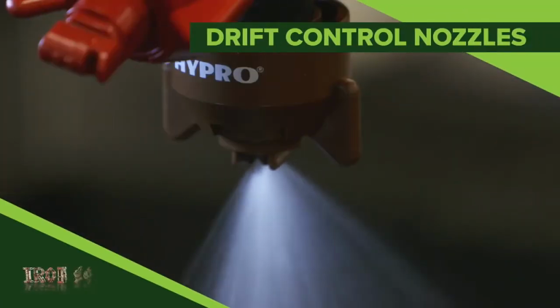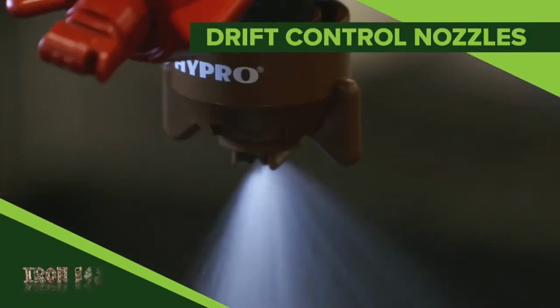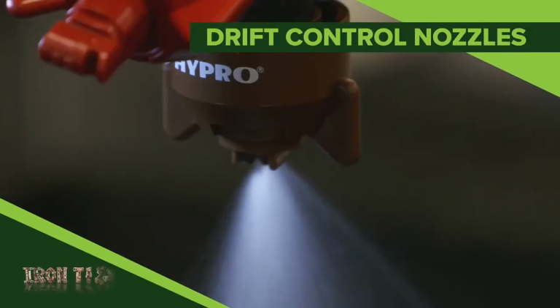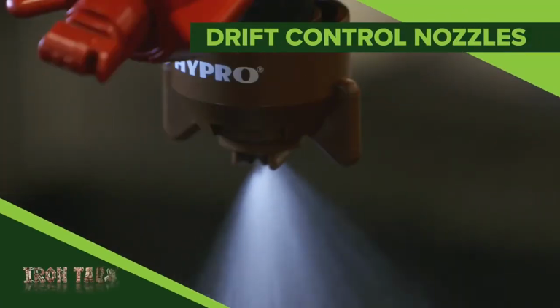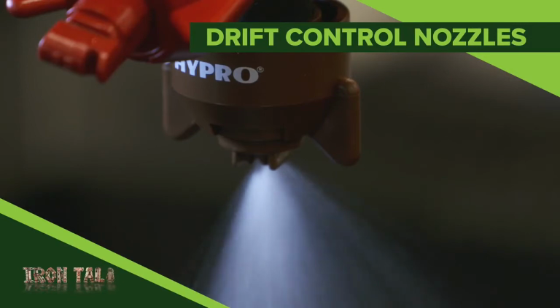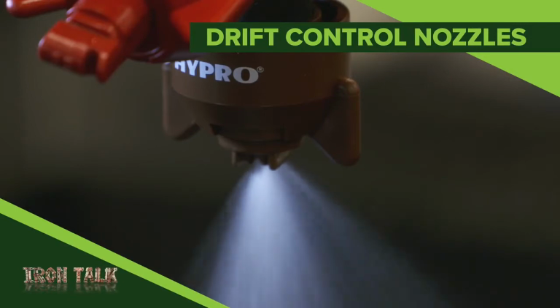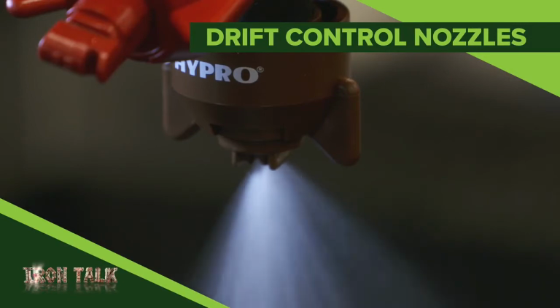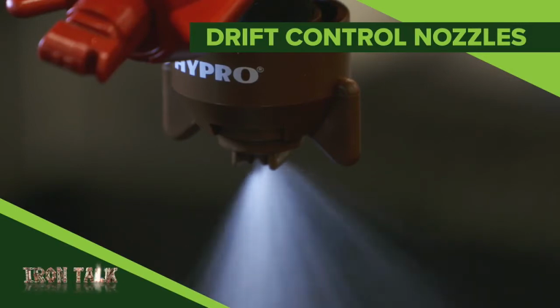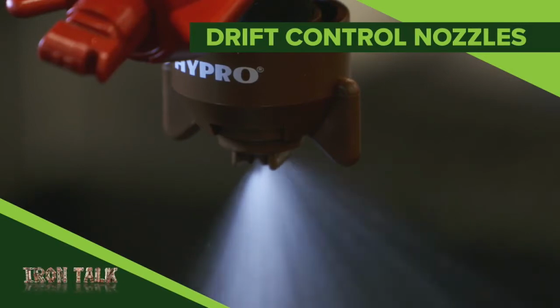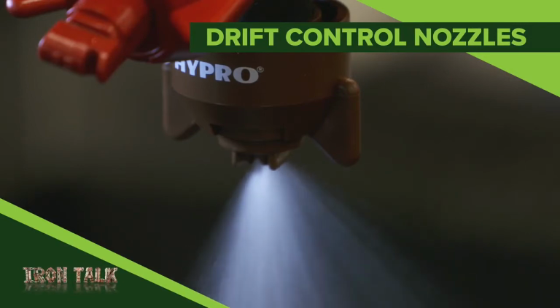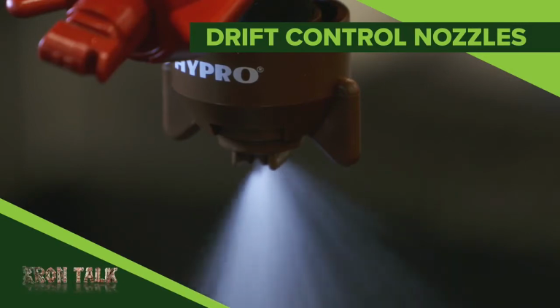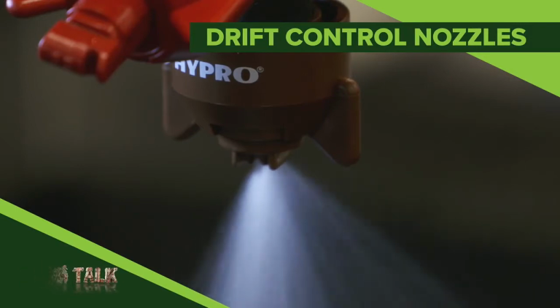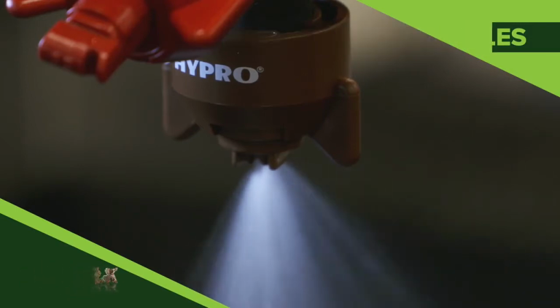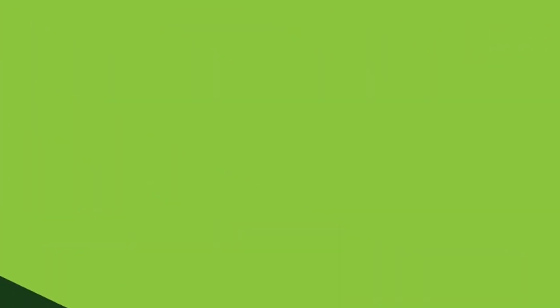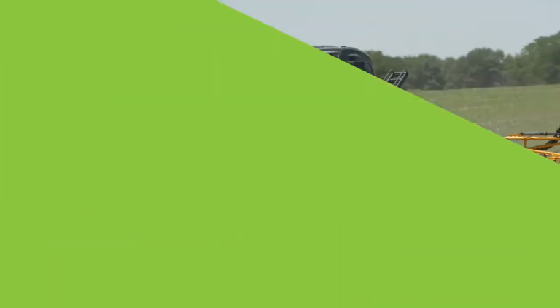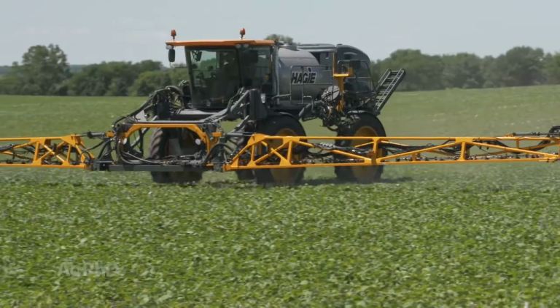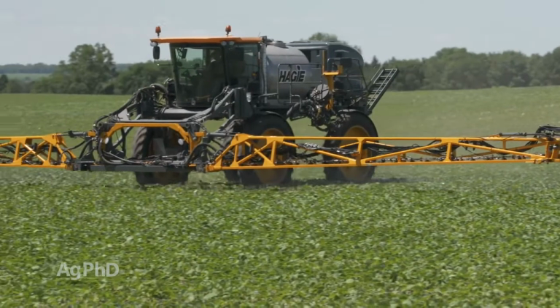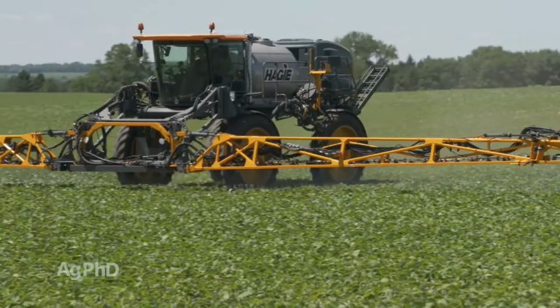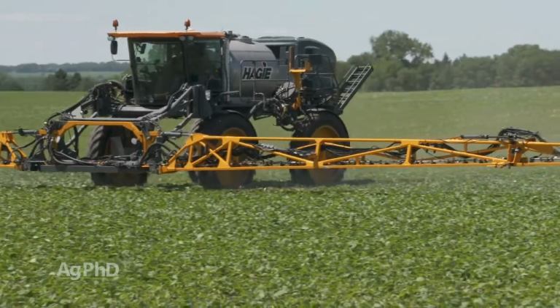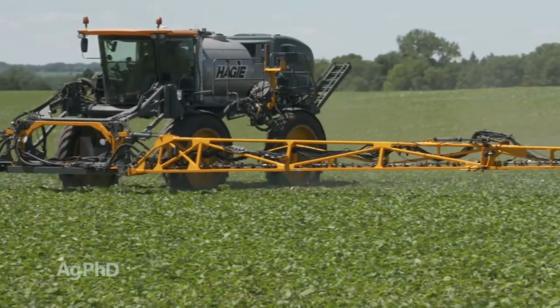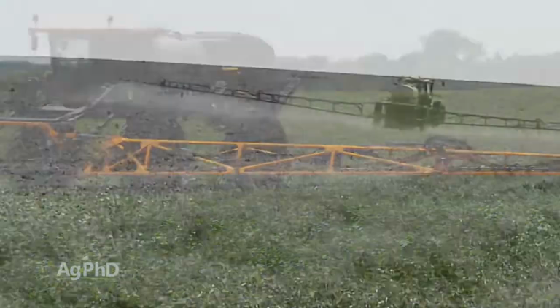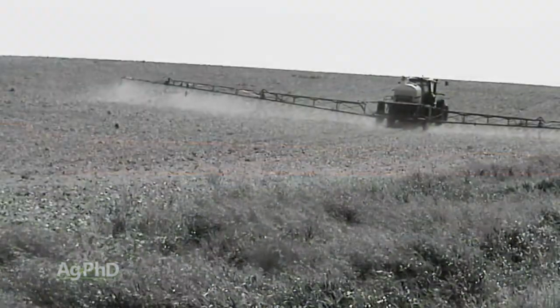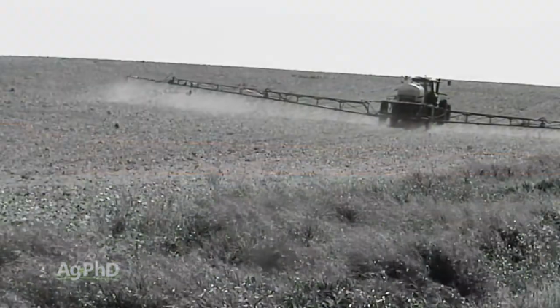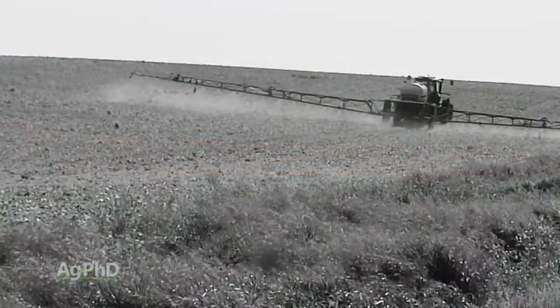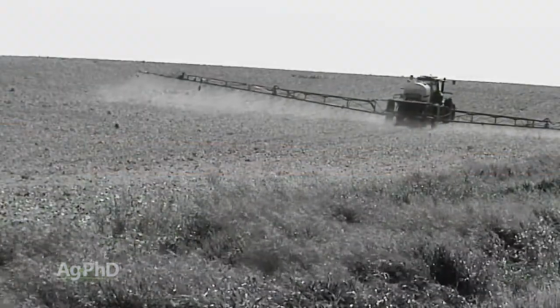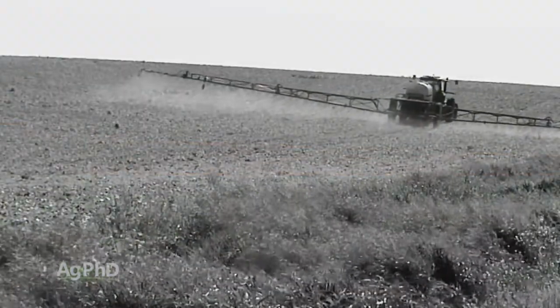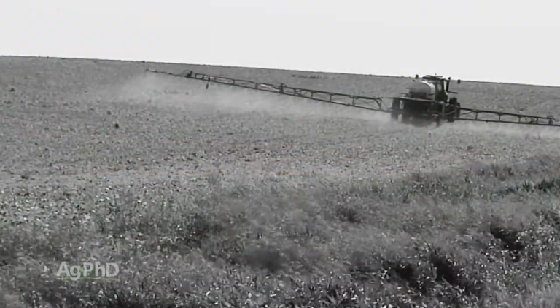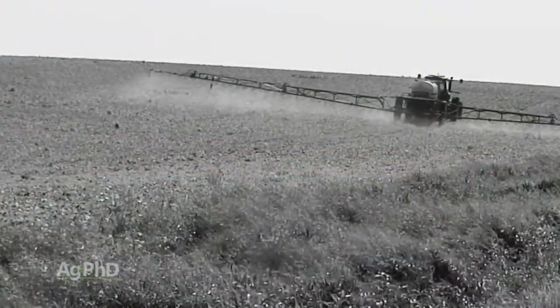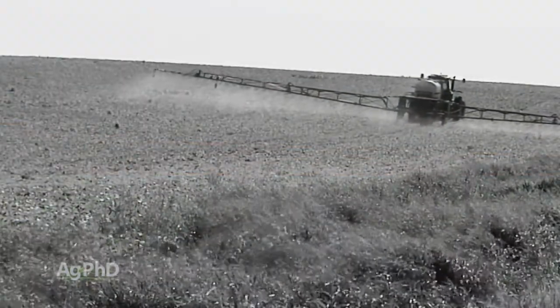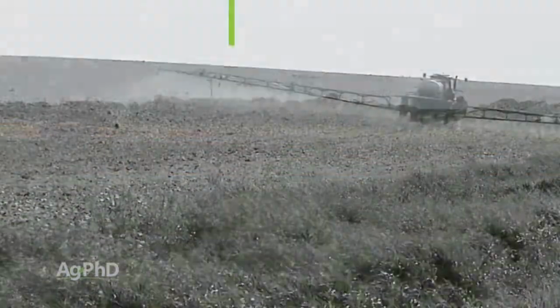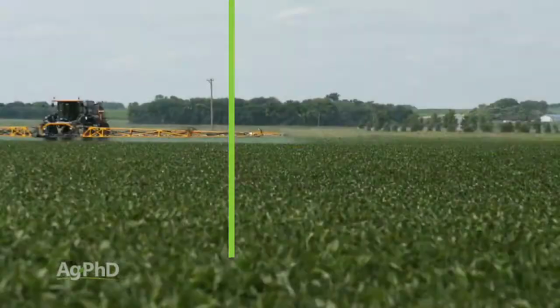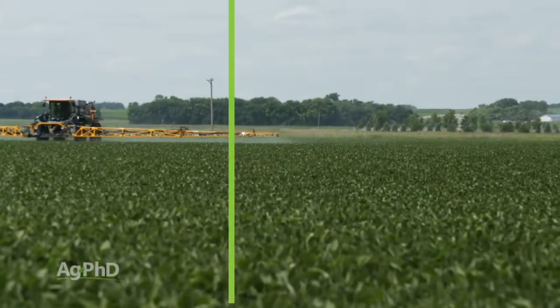How can you reduce drift and still get the best performance out of your crop protection products? It's the topic of today's Iron Talk. Spray drift, where spray droplets move off target, has four main negative impacts.